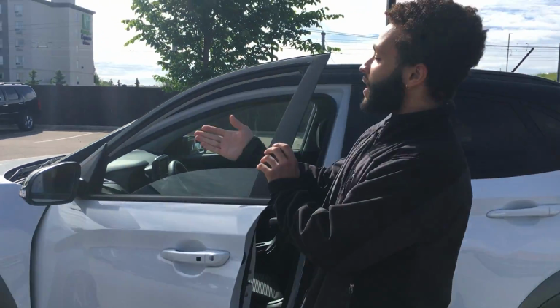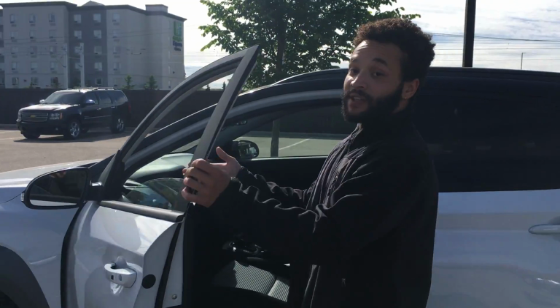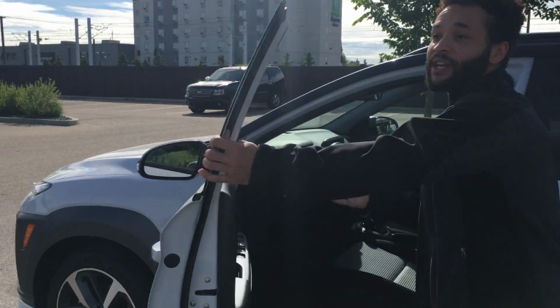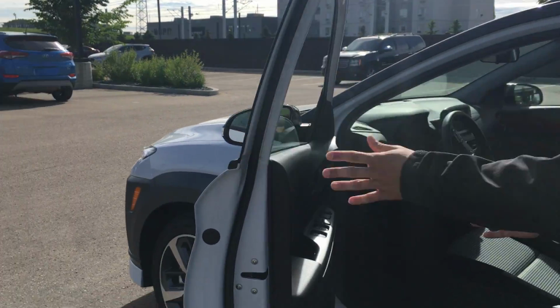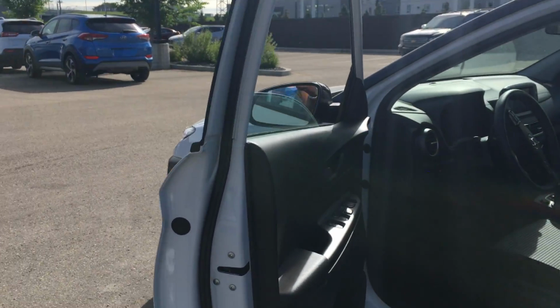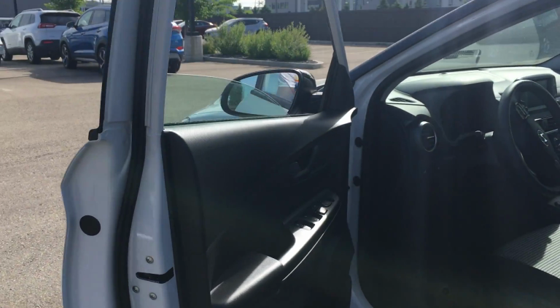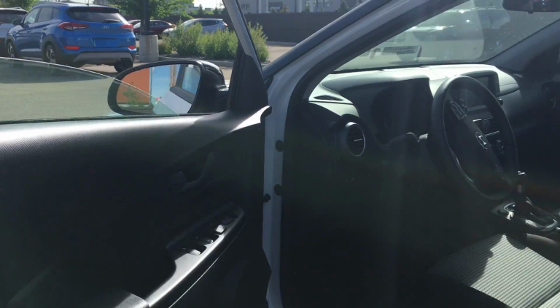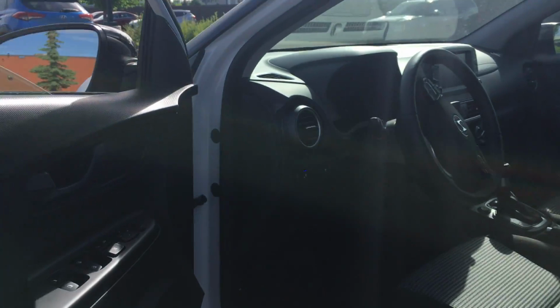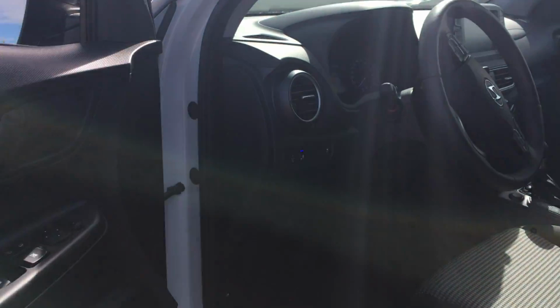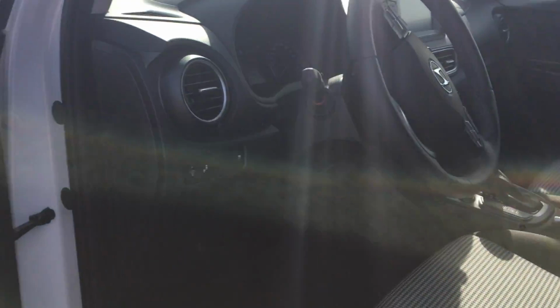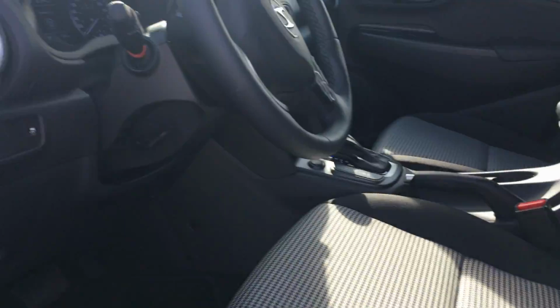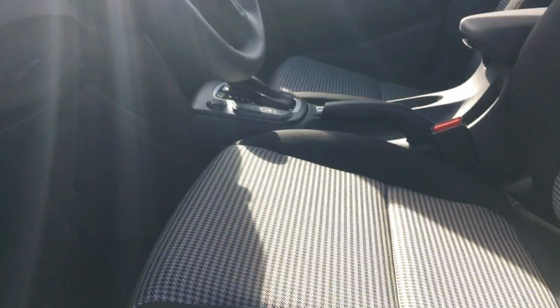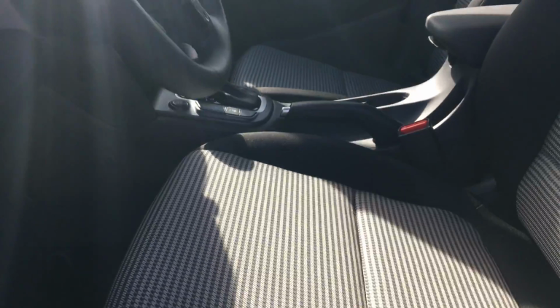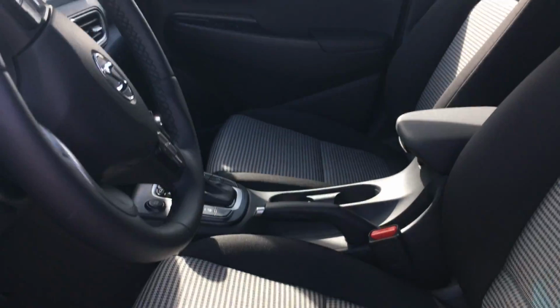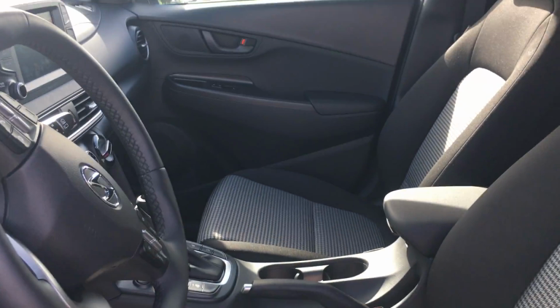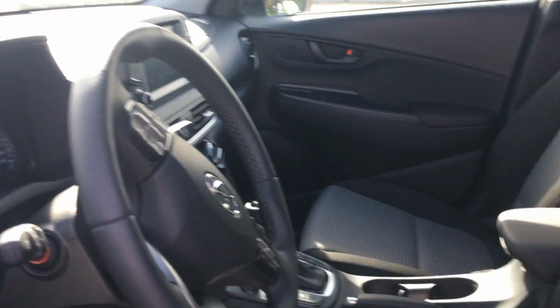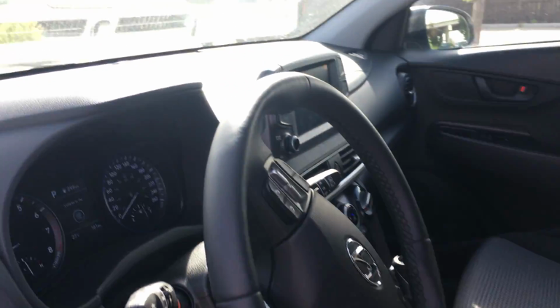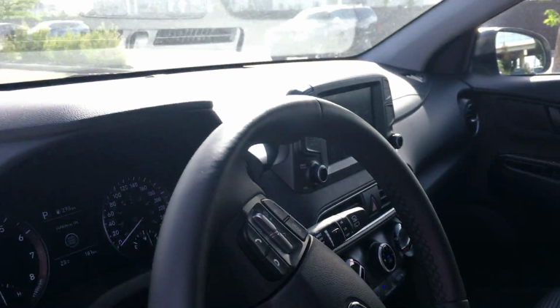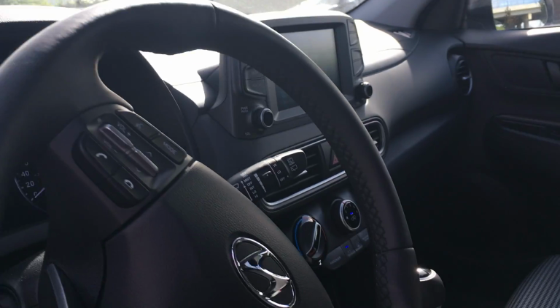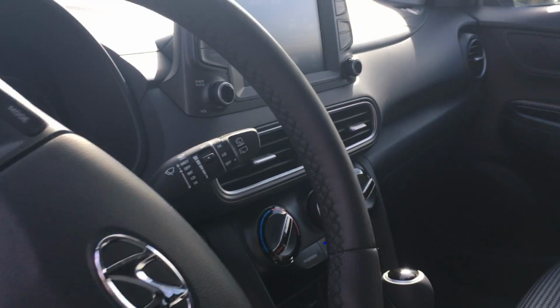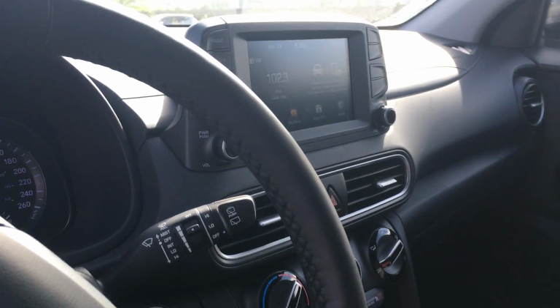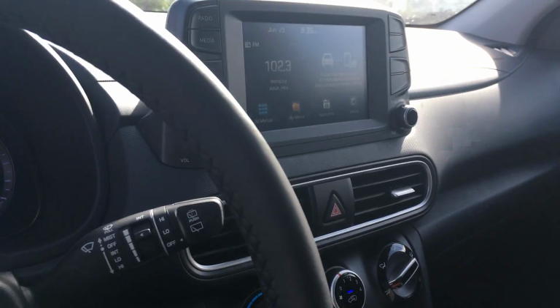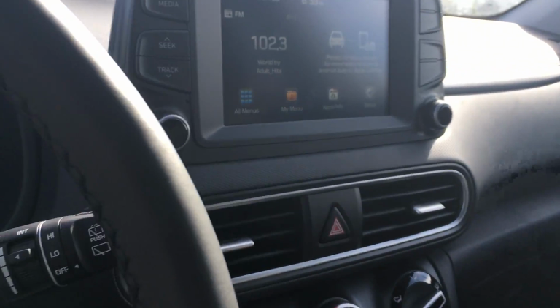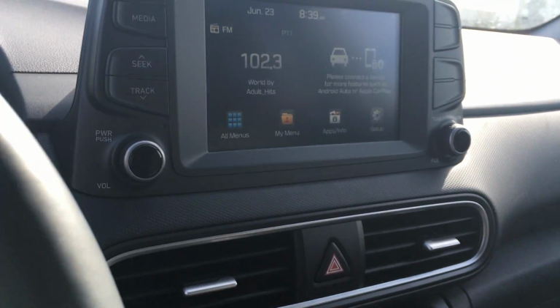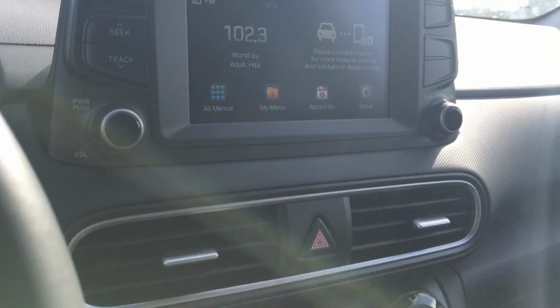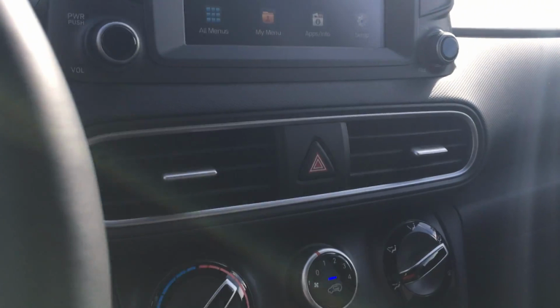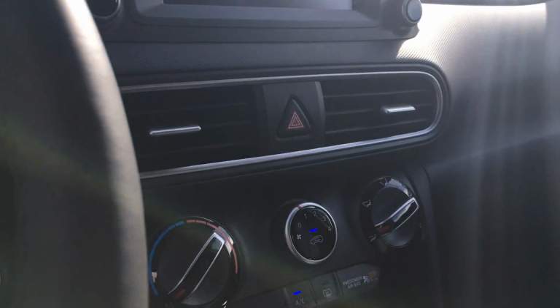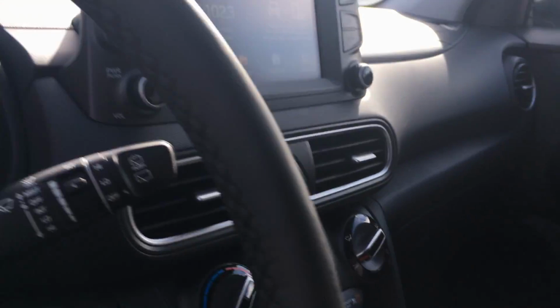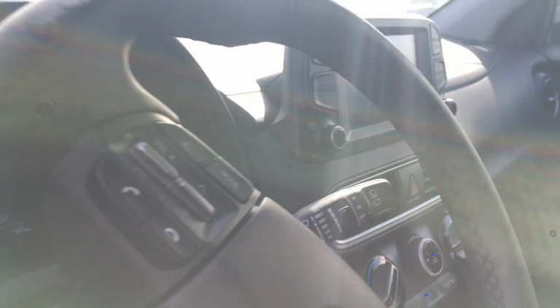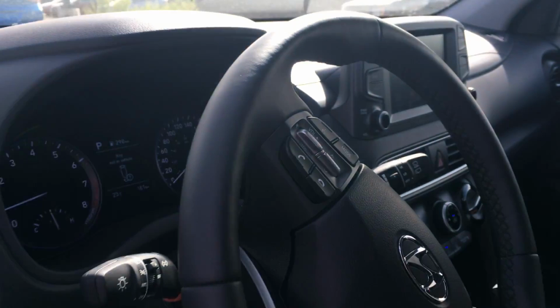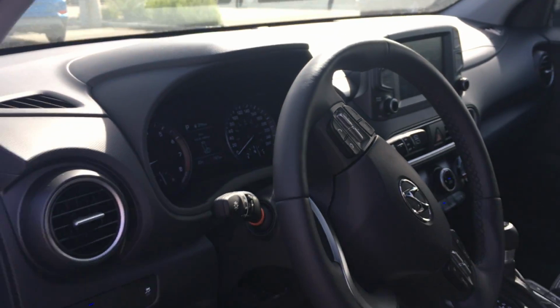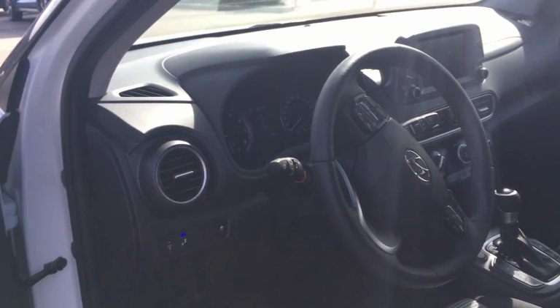Blind spot detection in your mirrors, which is handy. And then you will be greeted with this premium cloth interior on the inside with all your Bluetooth hands-free calling features, a beautiful 7-inch display with all your Apple and Android Auto. And then you will get a smooth shifting automatic transmission as well.